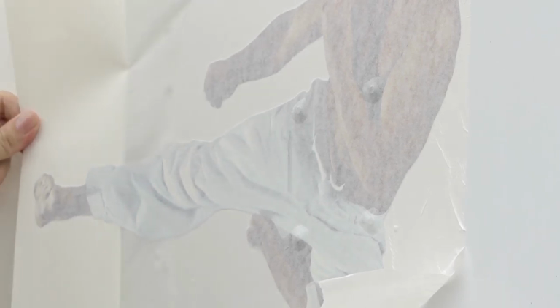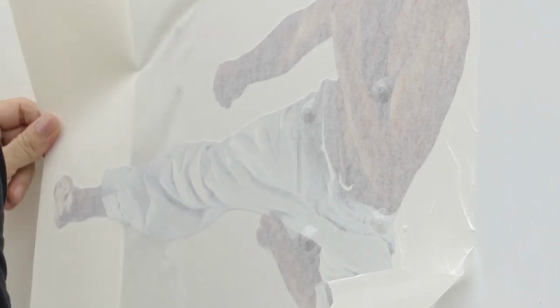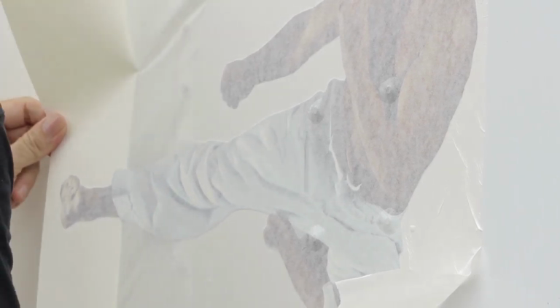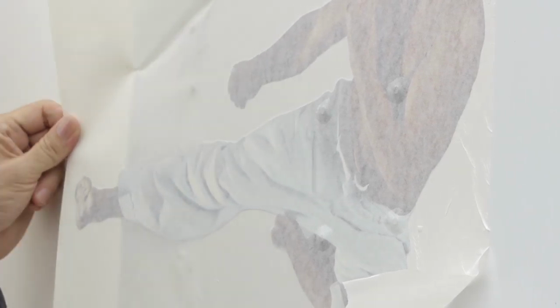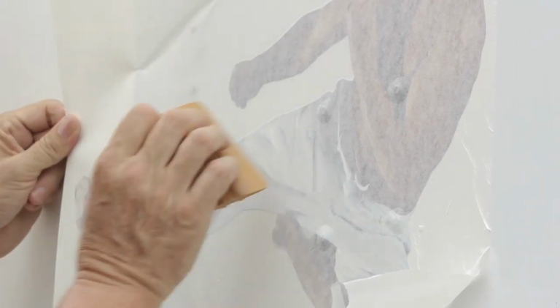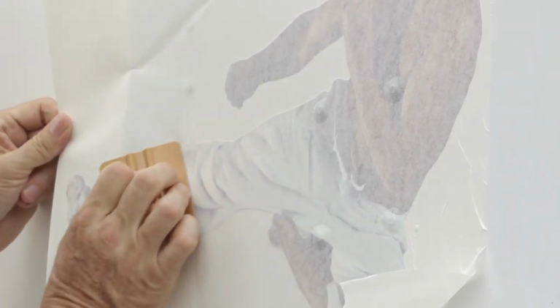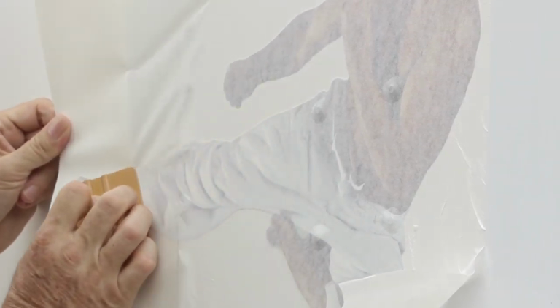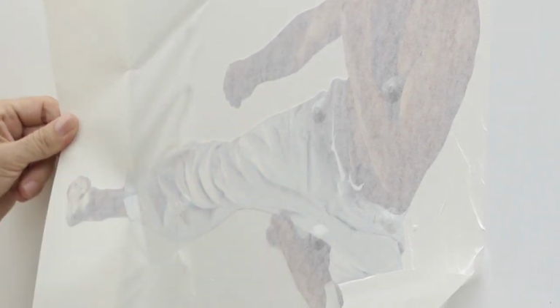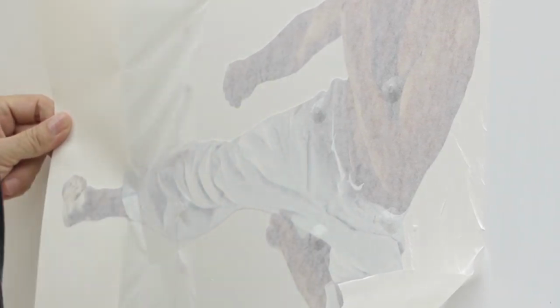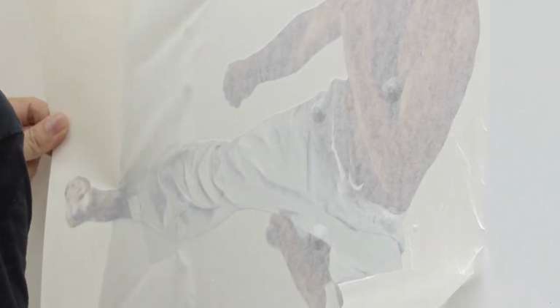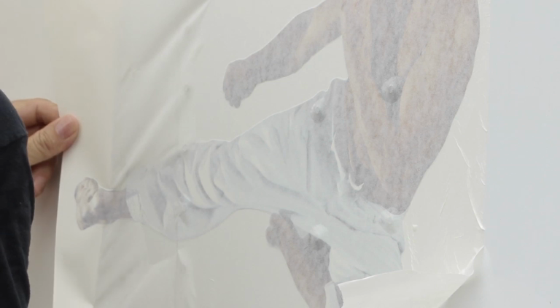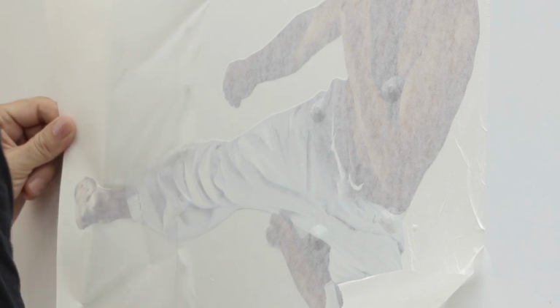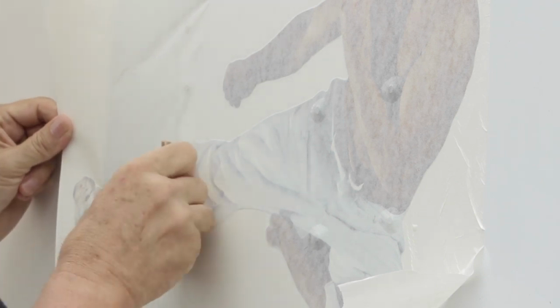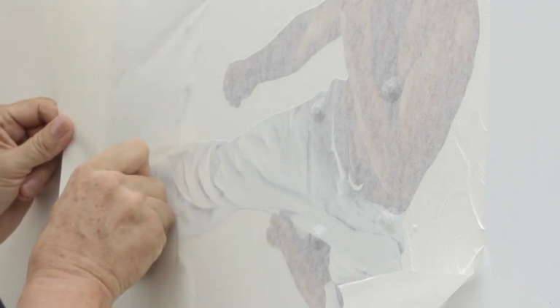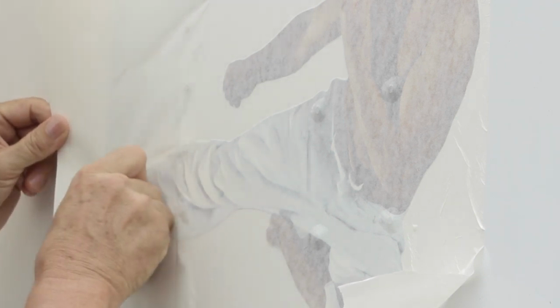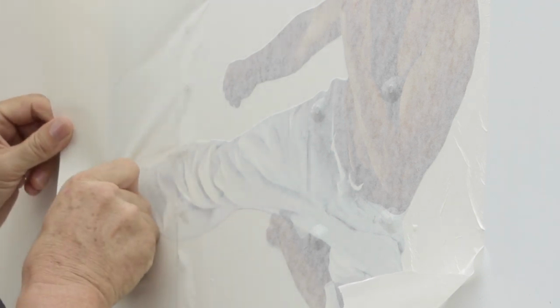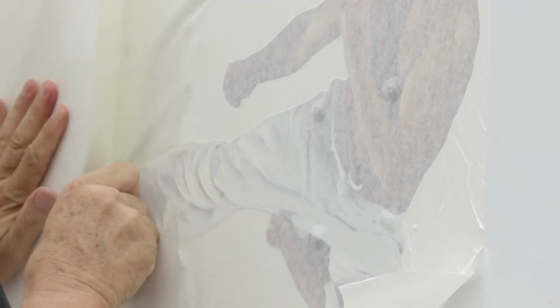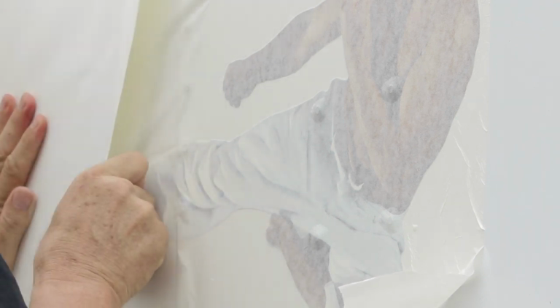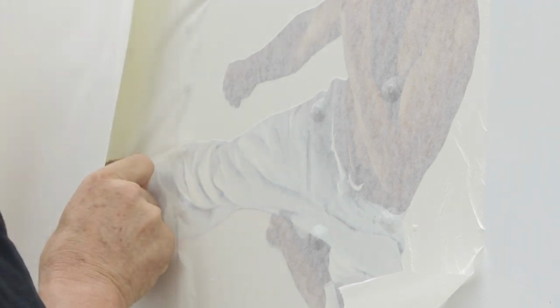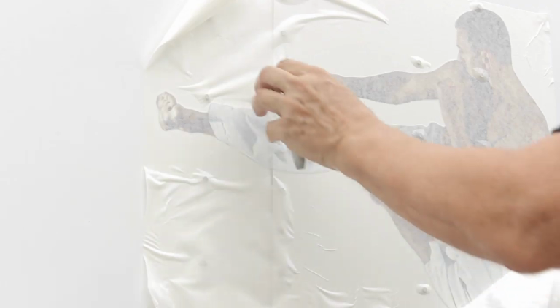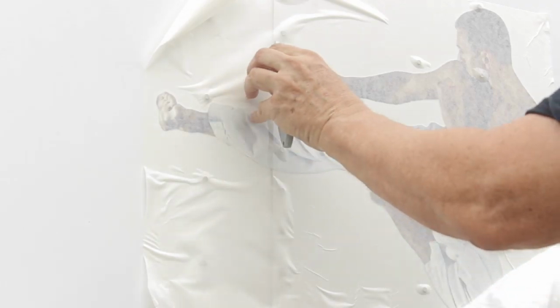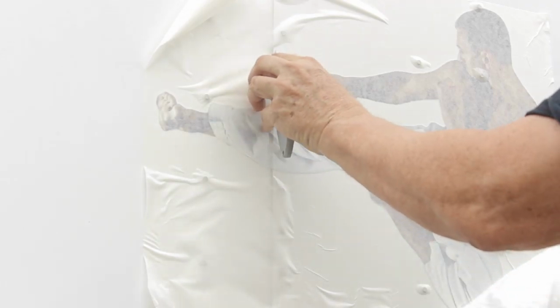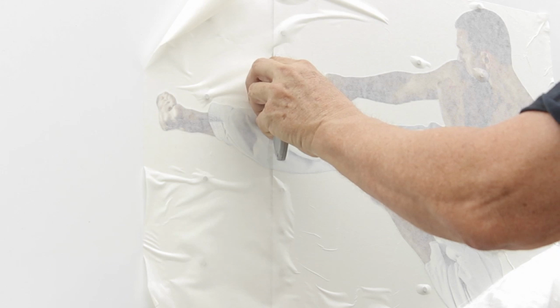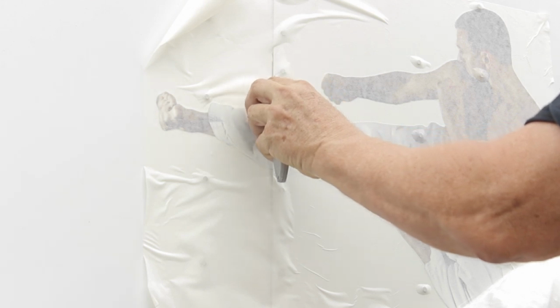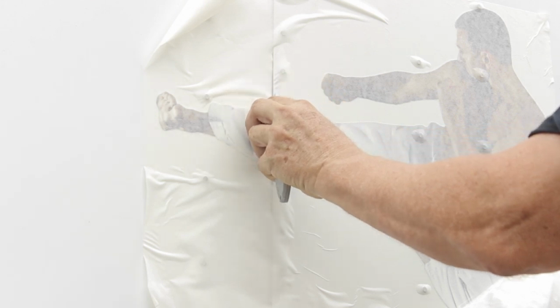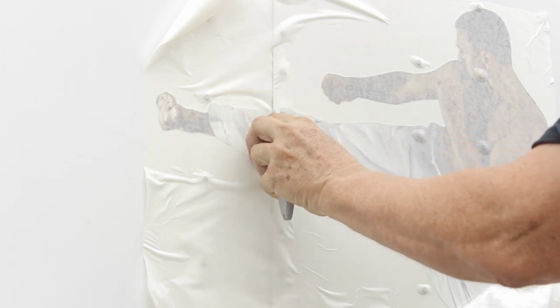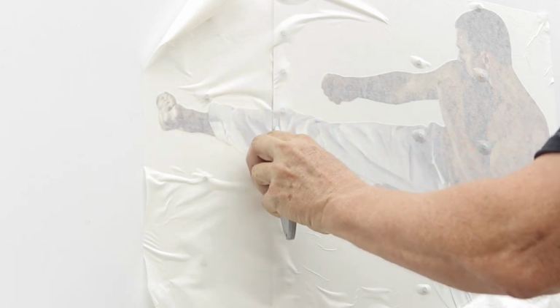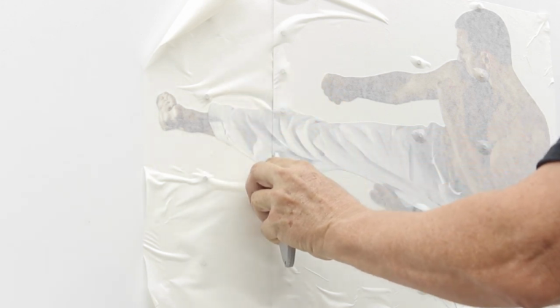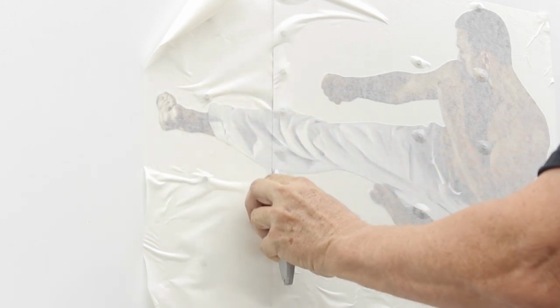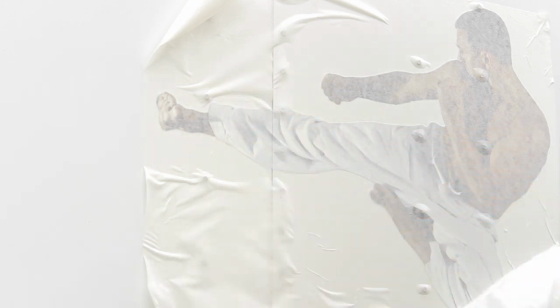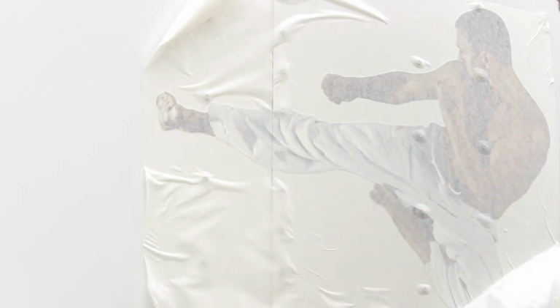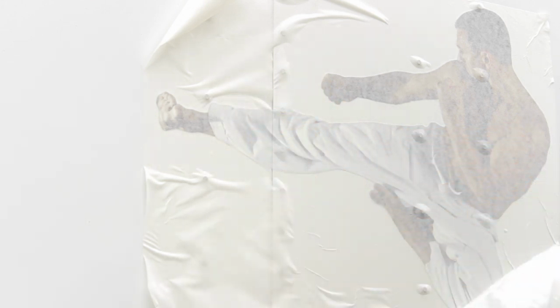Each stroke must overlap the previous one. As you overlap the strokes, angle the squeegee slightly to force the air out from underneath the vinyl. When squeegeeing over a rivet, allow the center of the squeegee to pass over it. After applying the graphic, cut the film at the edges of the panel seams.